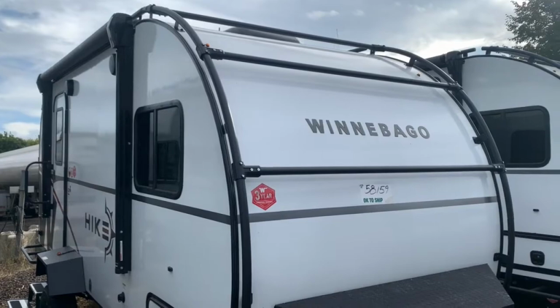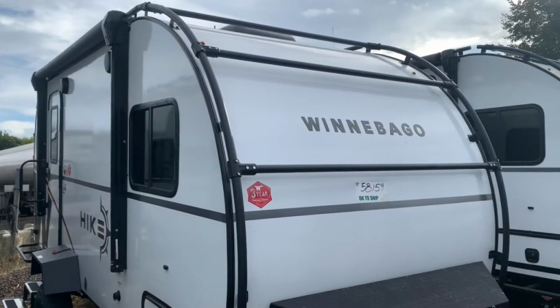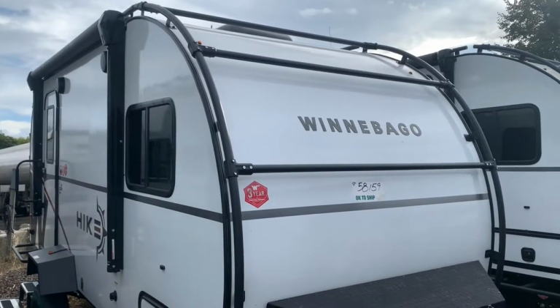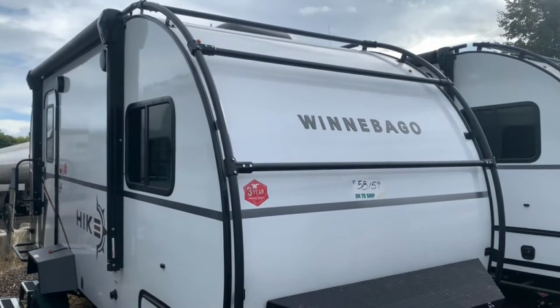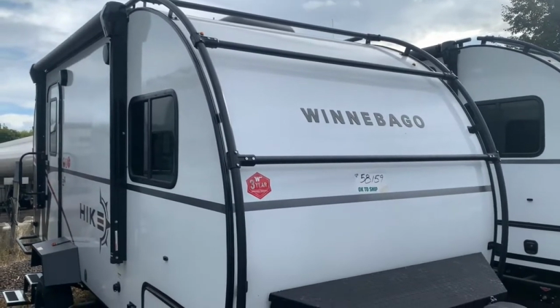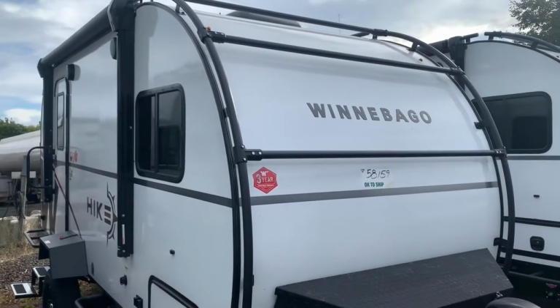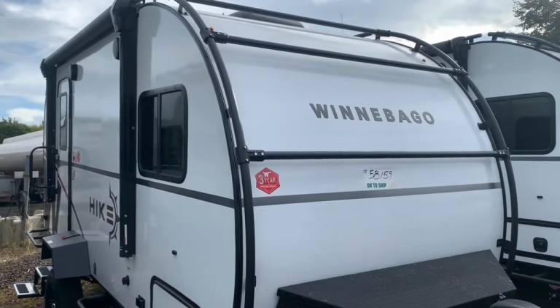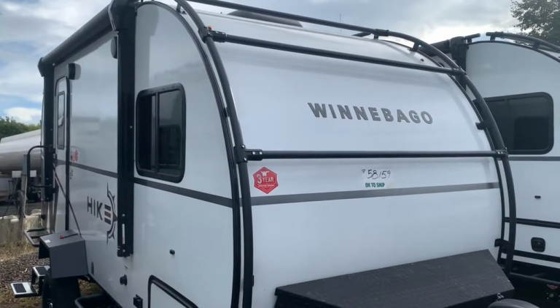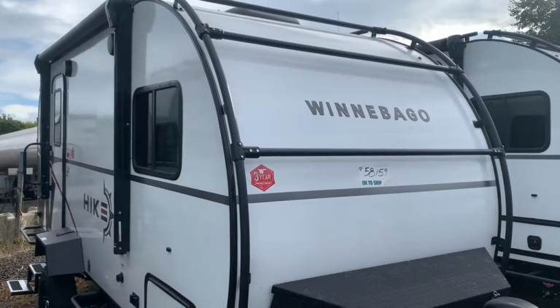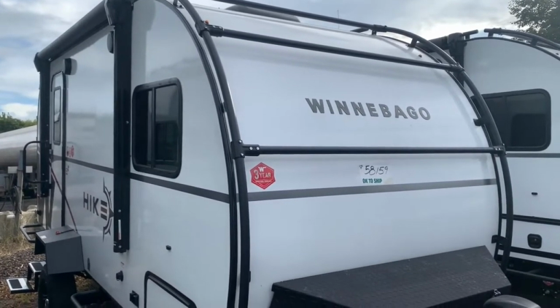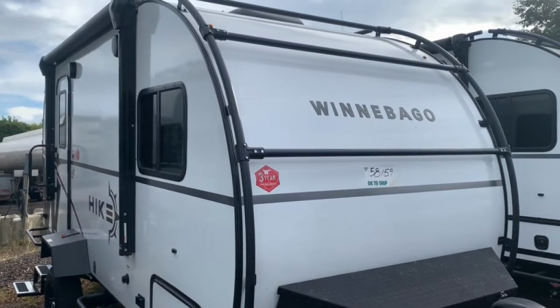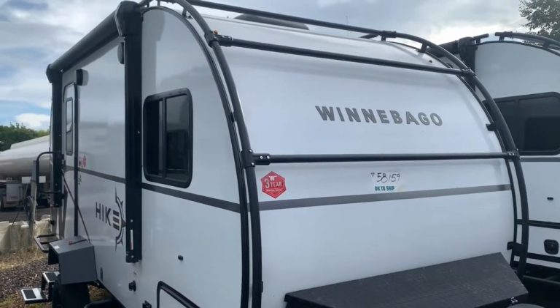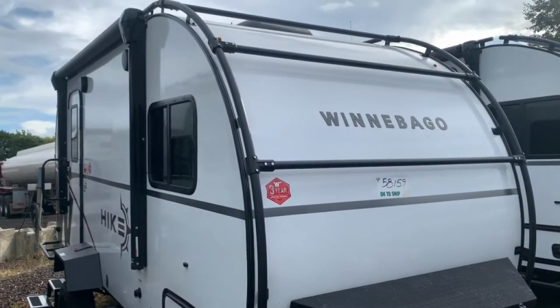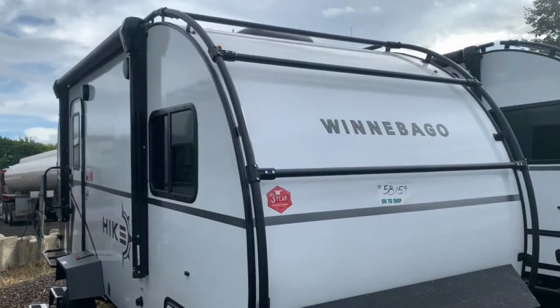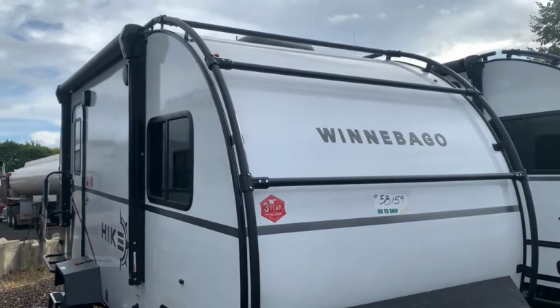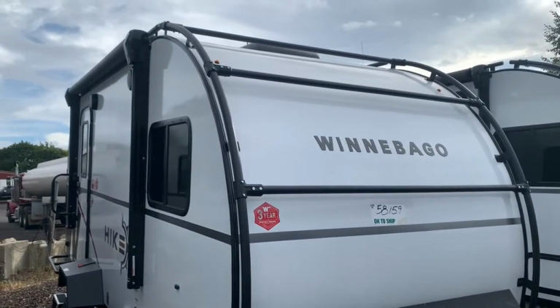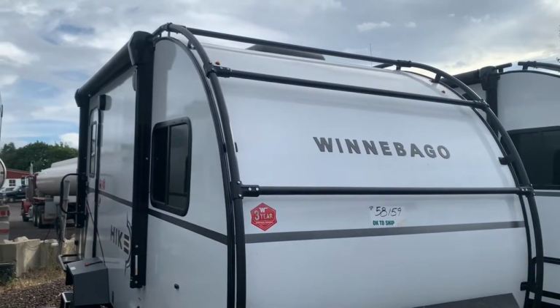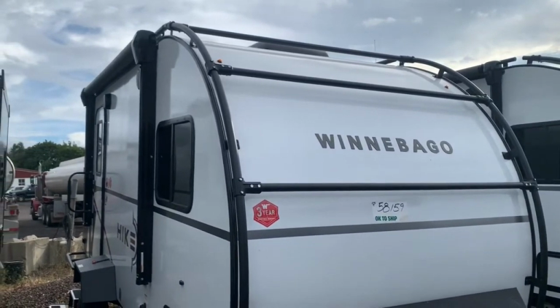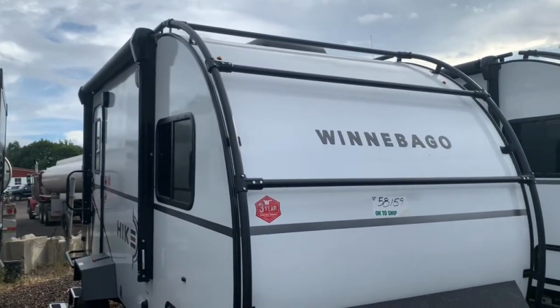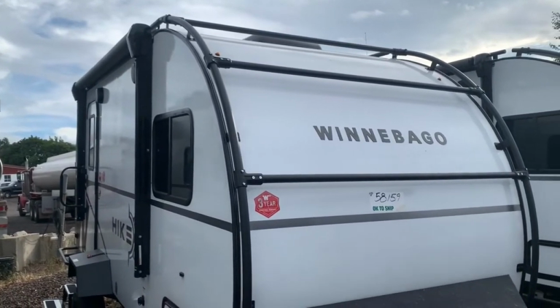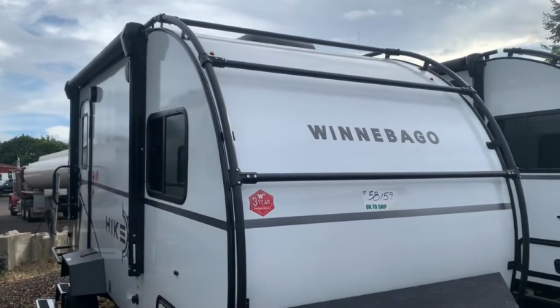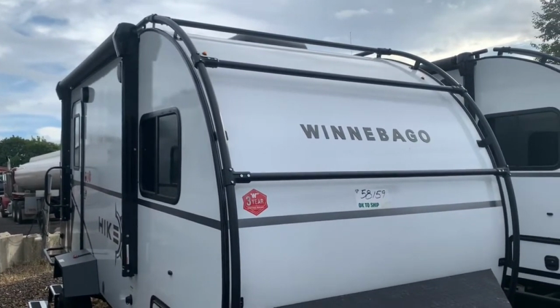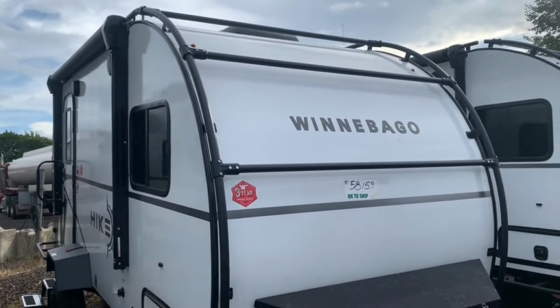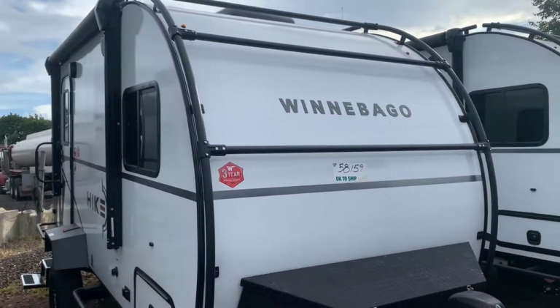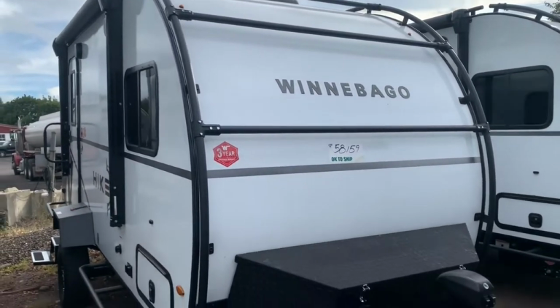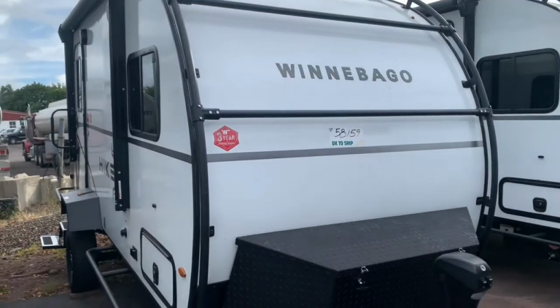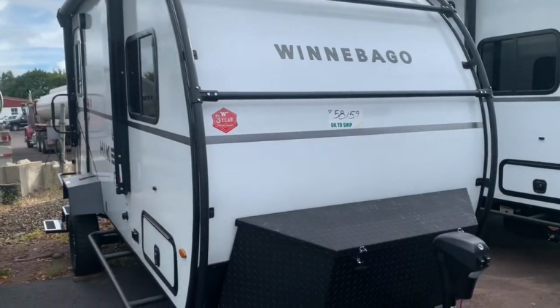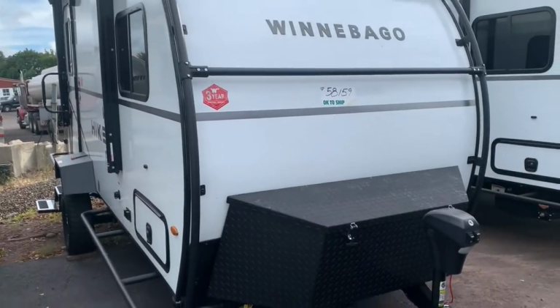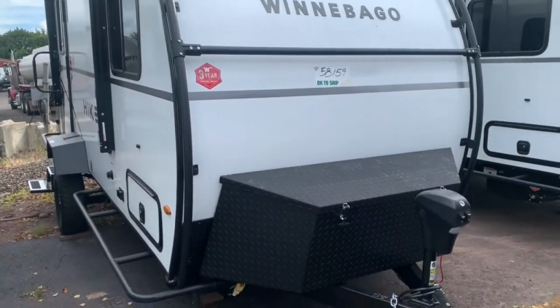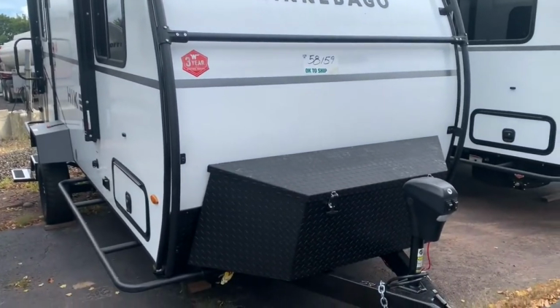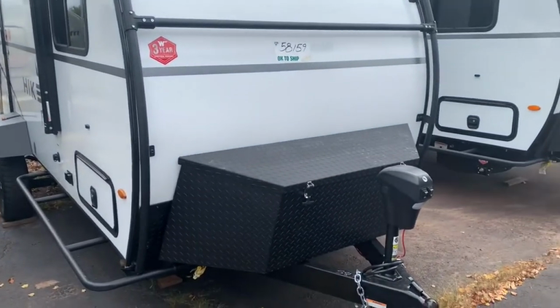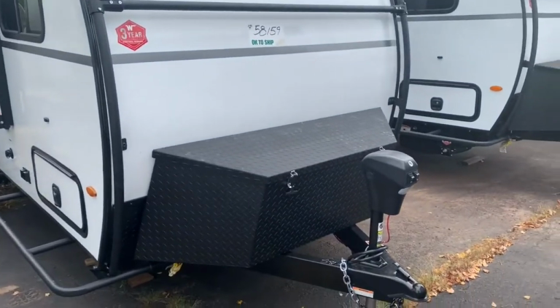I'll take it around the outside and inside and show all the great features that come on these Hikes — and they're all standard as well. So that's something to keep in mind as you compare this model to others. Everything you'll see on here is standard. We'll start on the outside first.